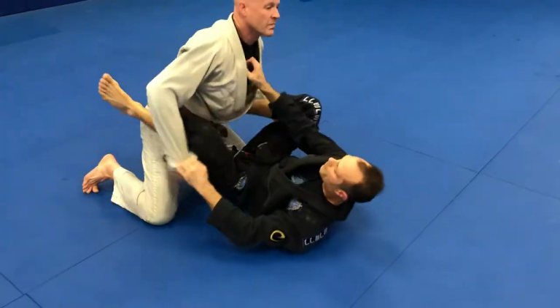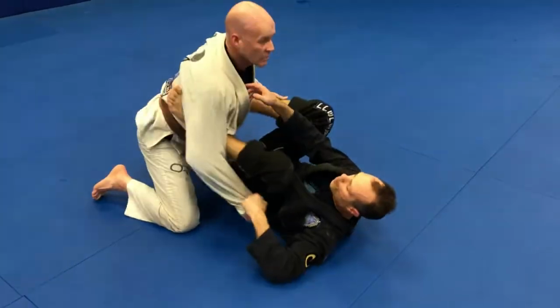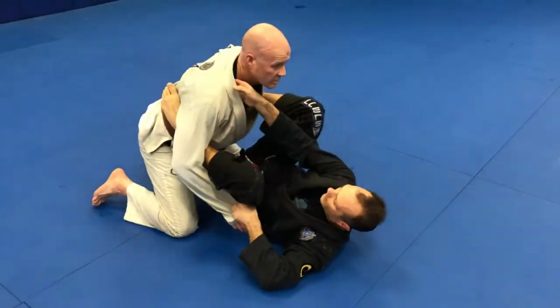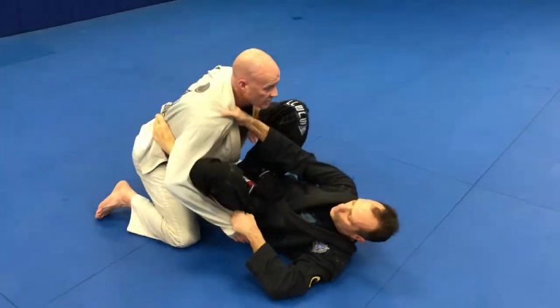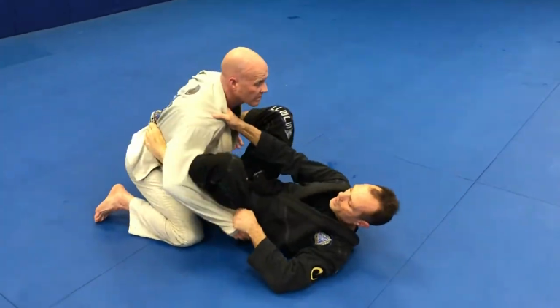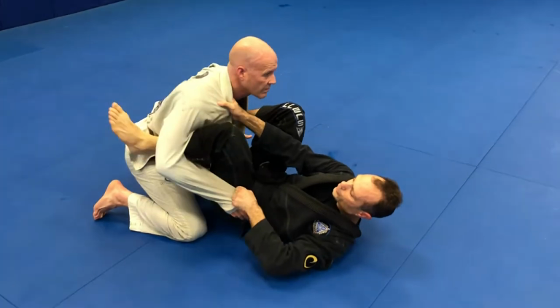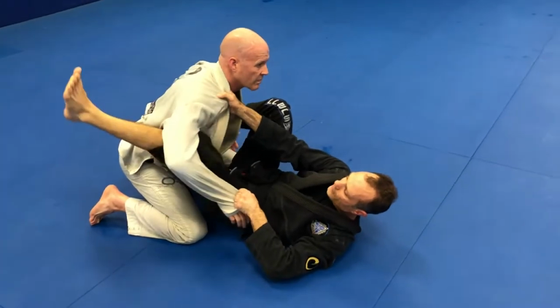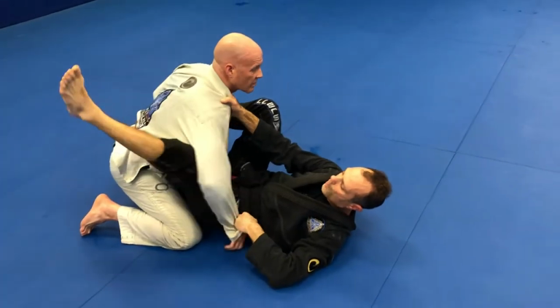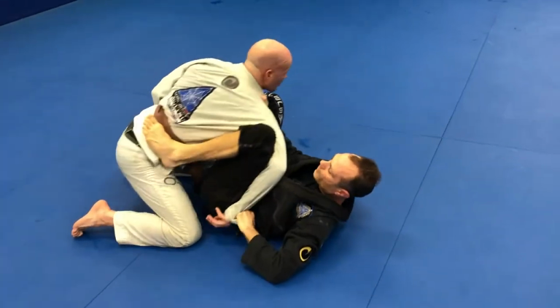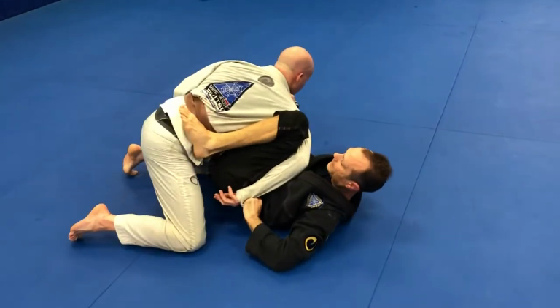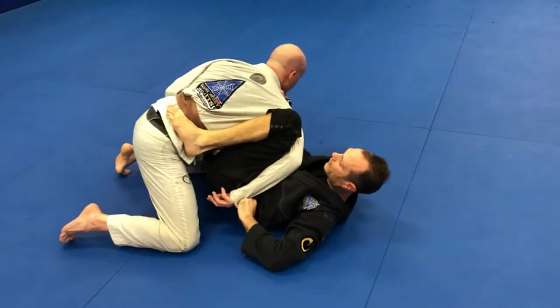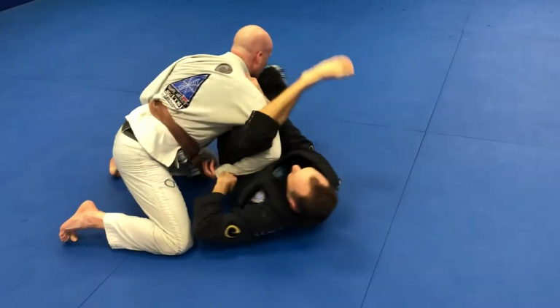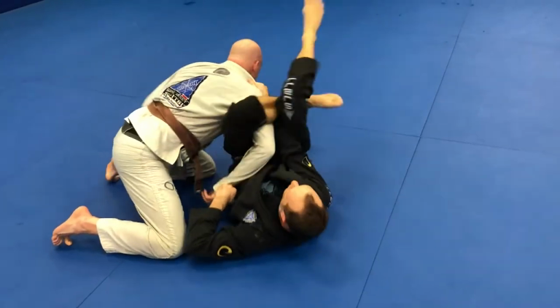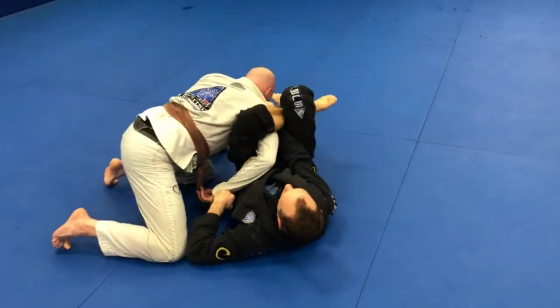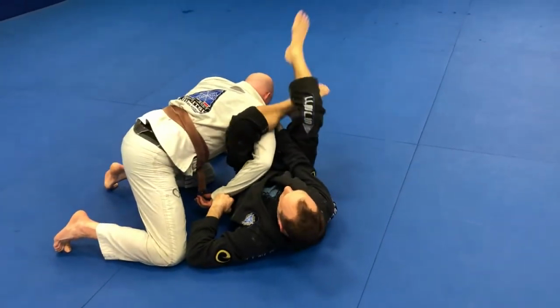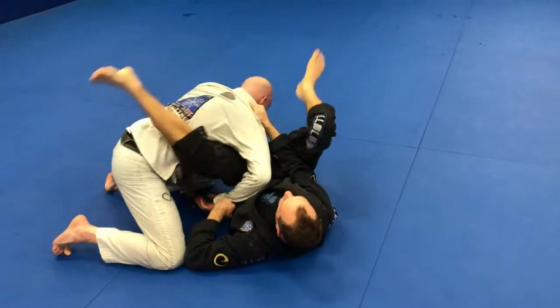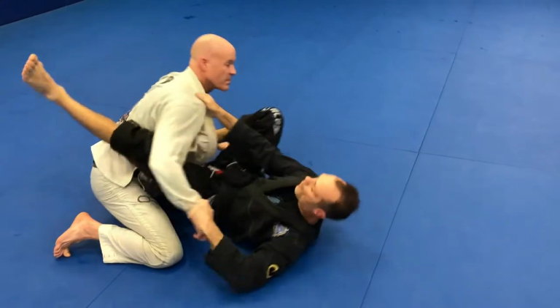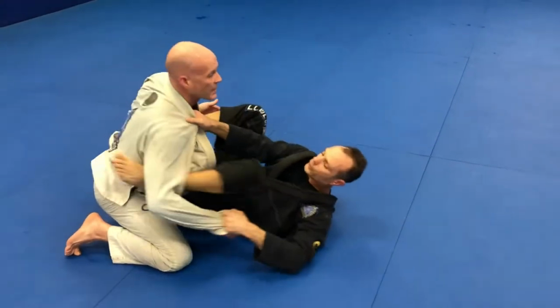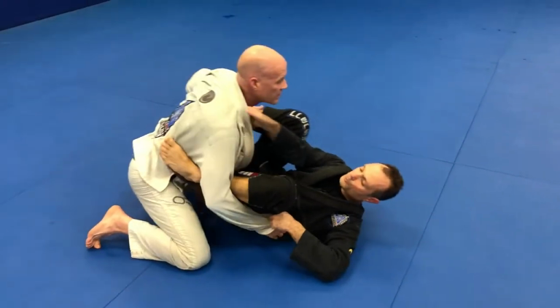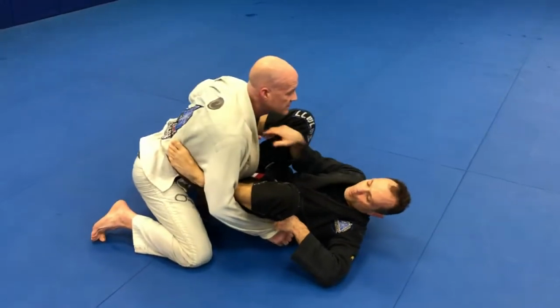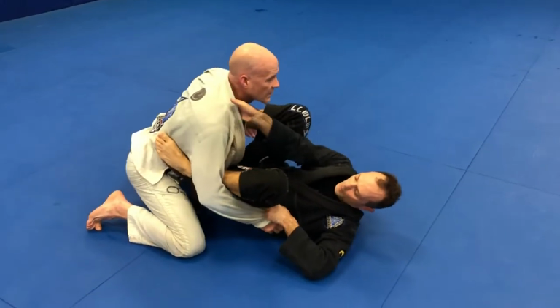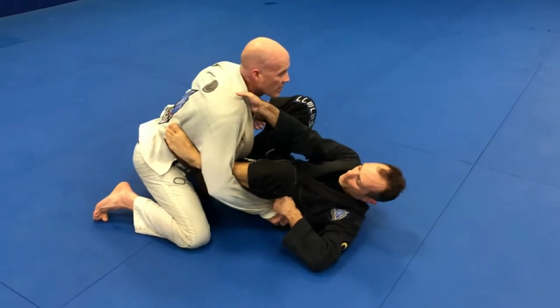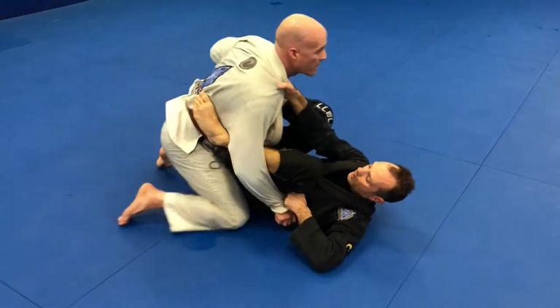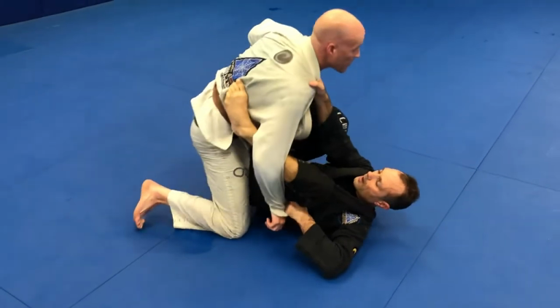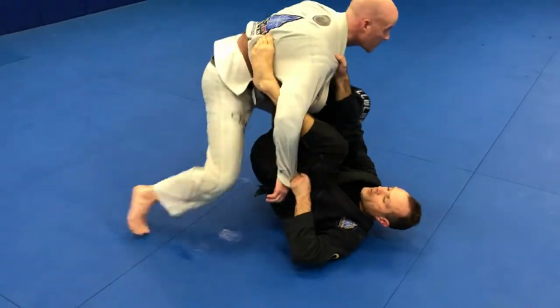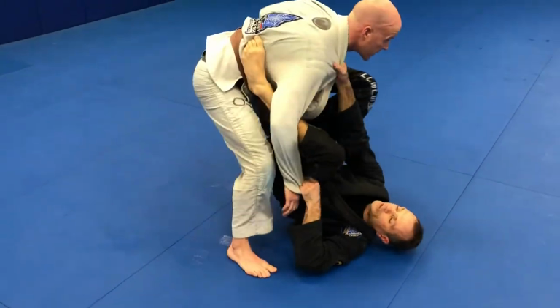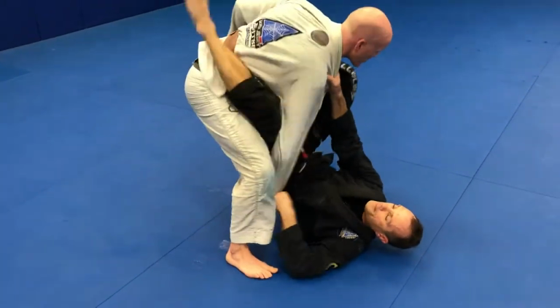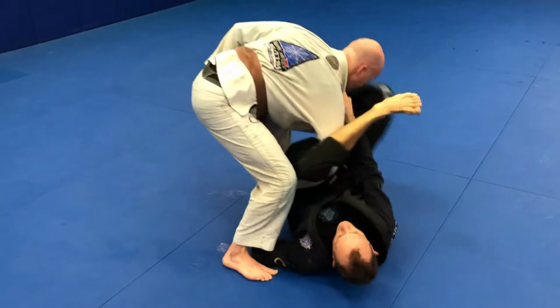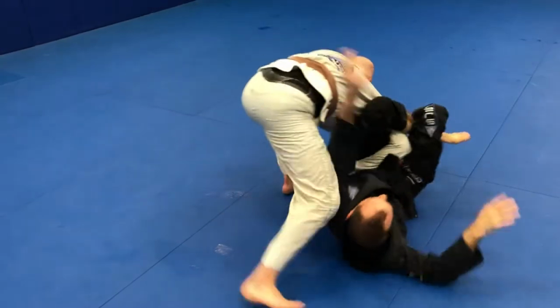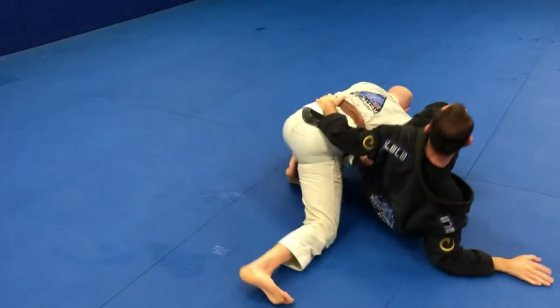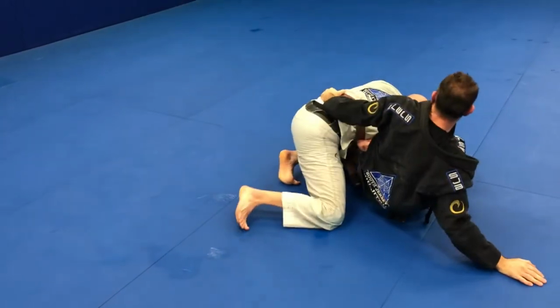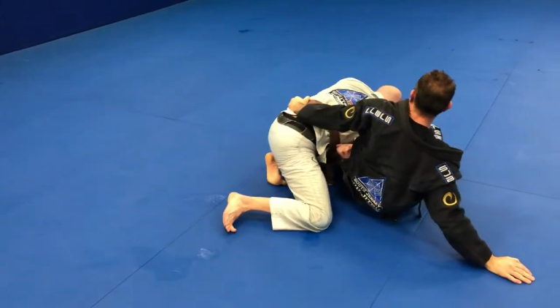My number one thing I like to do is to shoot the knee through and pull to my chest so I can step over for the omoplata. Why I like it so much is most people will stand up inside my guard, and for this position it doesn't matter — I can still lock the omoplata.